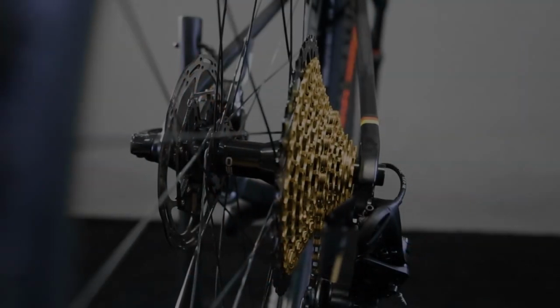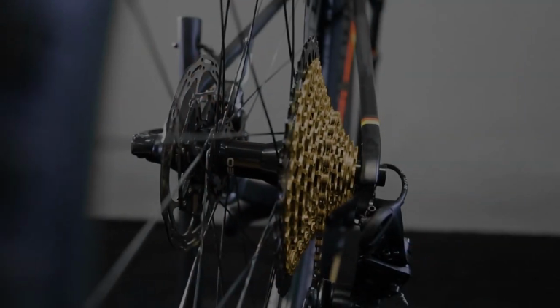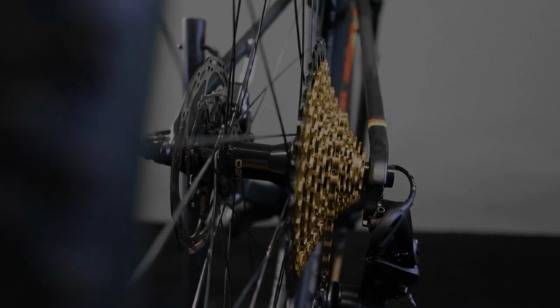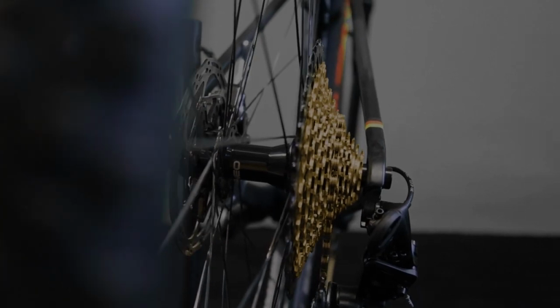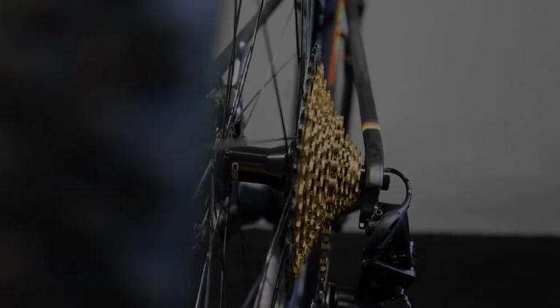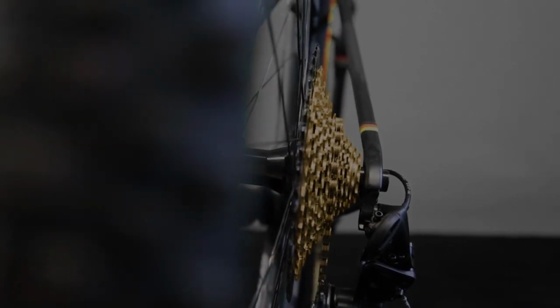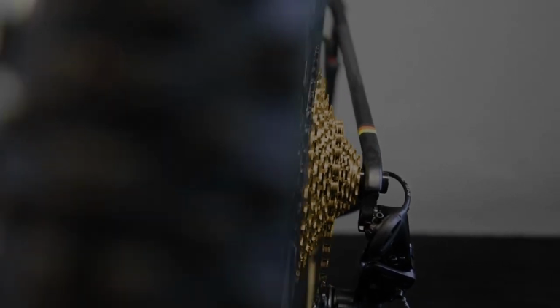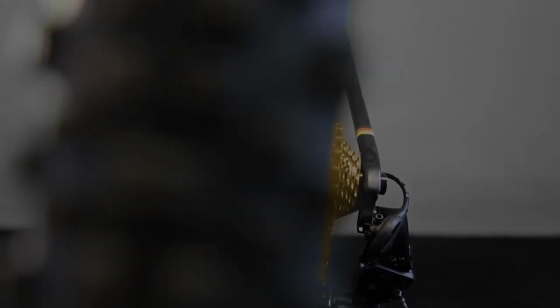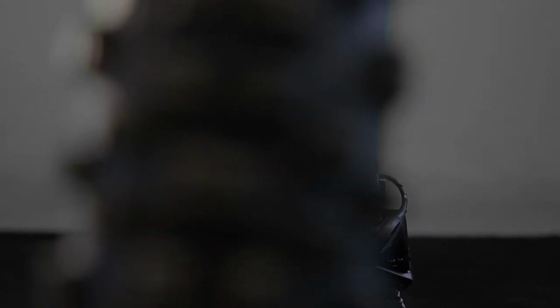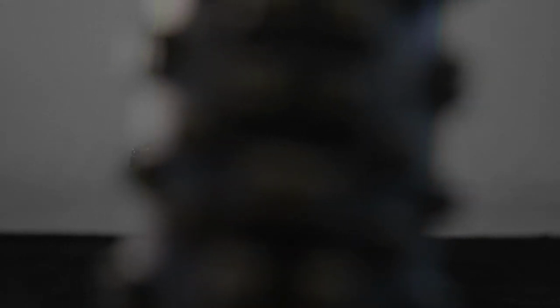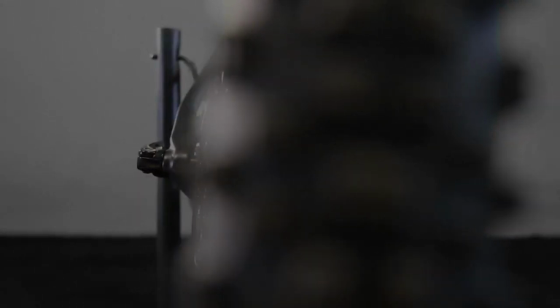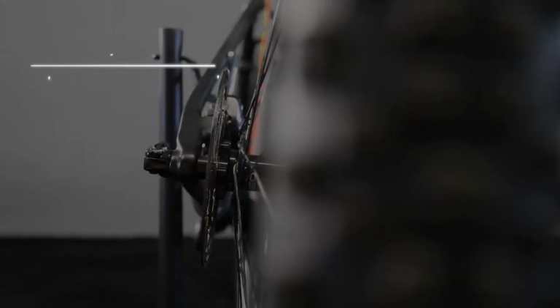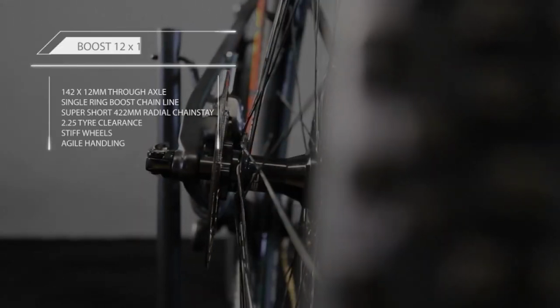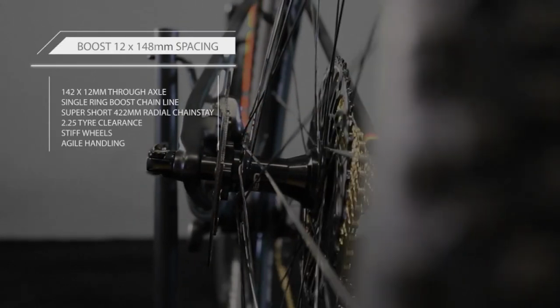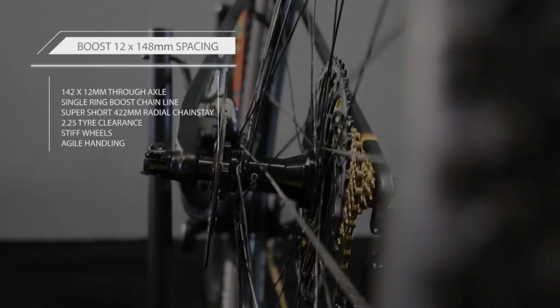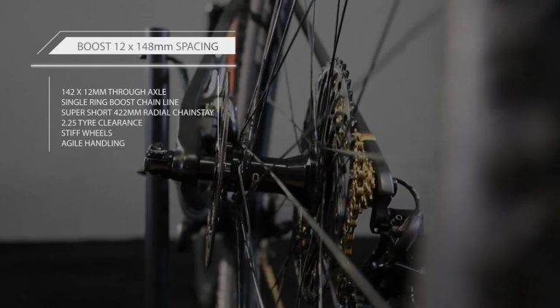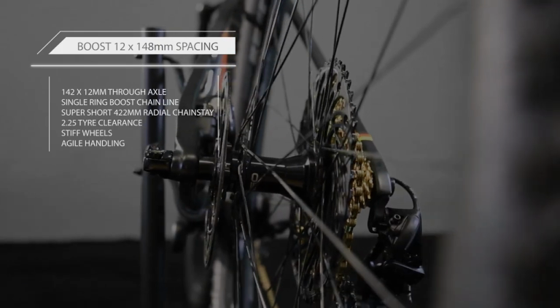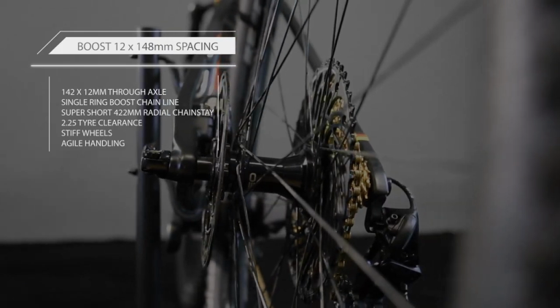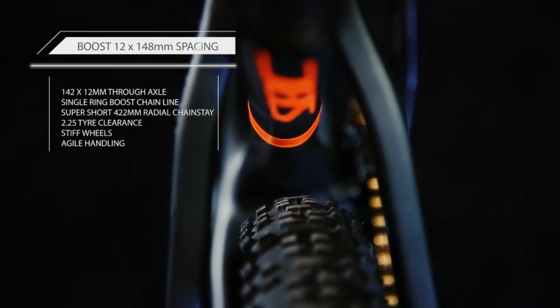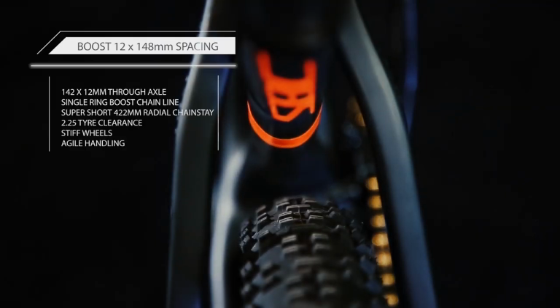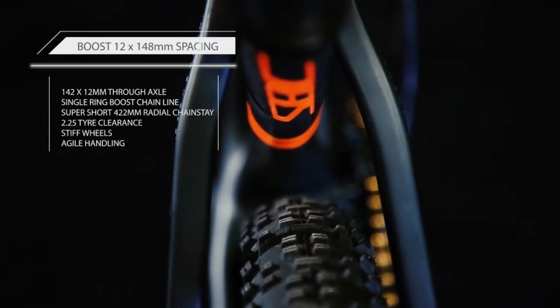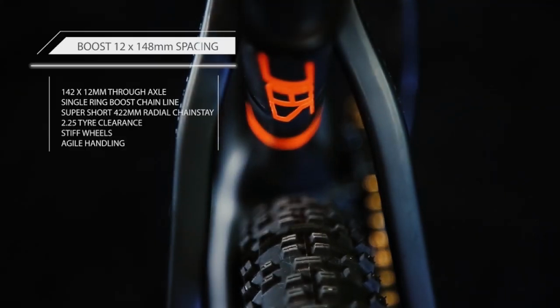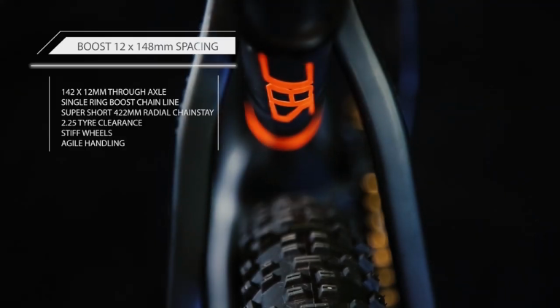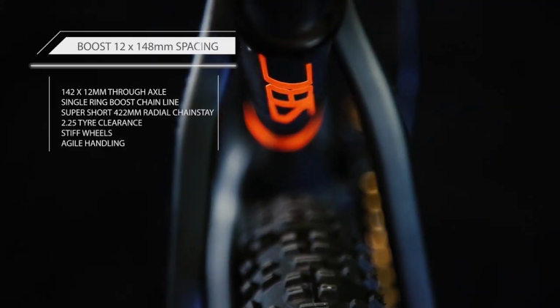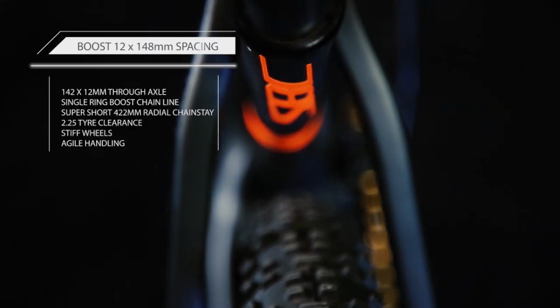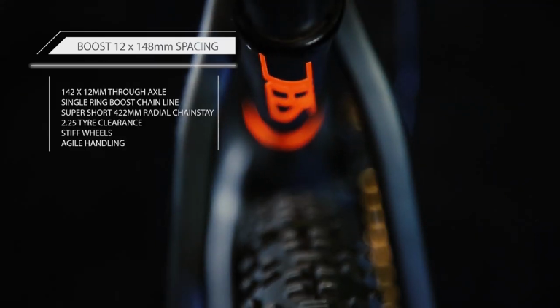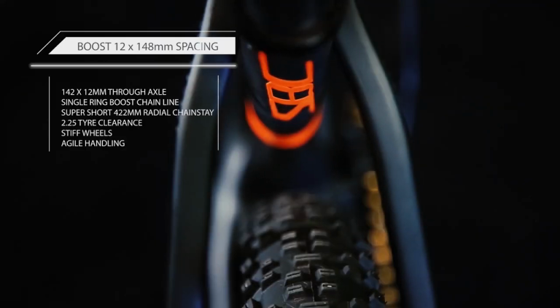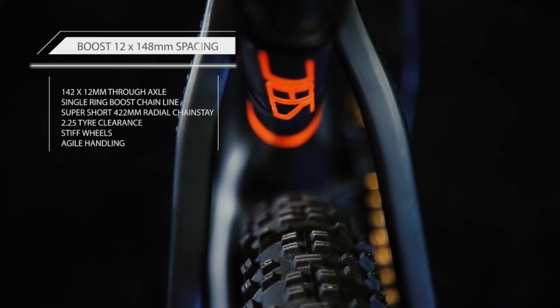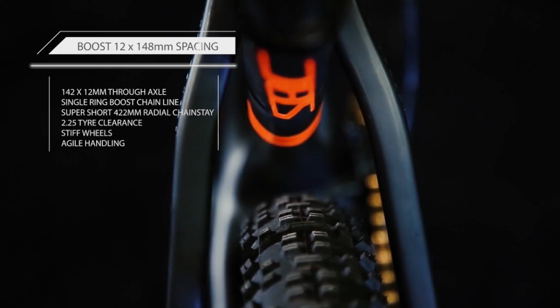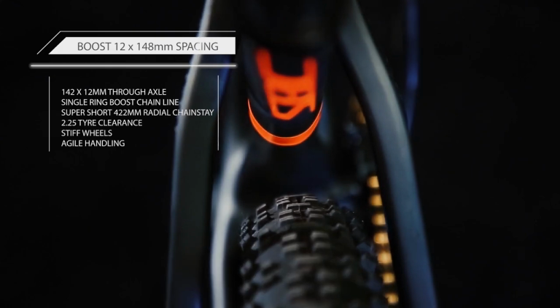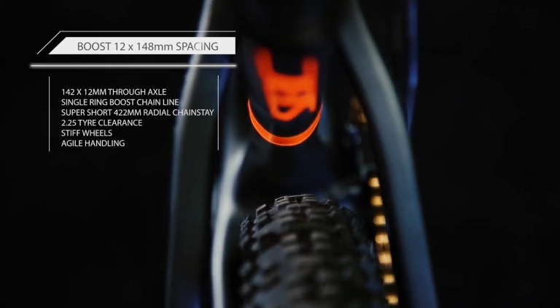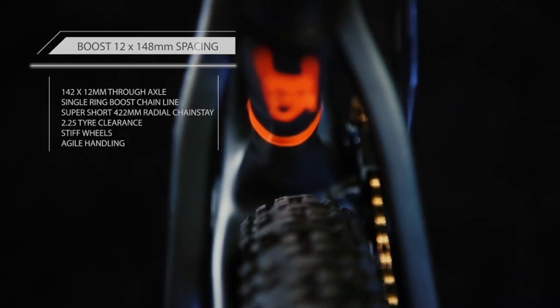The rear triangle features boost spacing, ideal for one-by chain lines, and can accommodate up to 2.25 inch tires, allowing for stronger wheel builds, added traction from large volume tires, as well as larger chainring options.